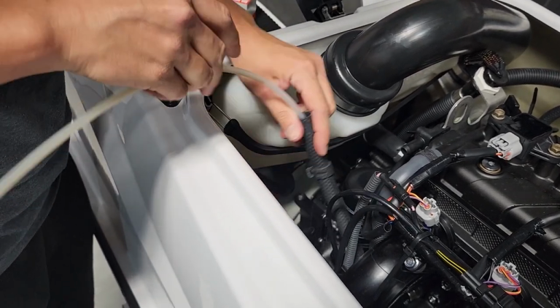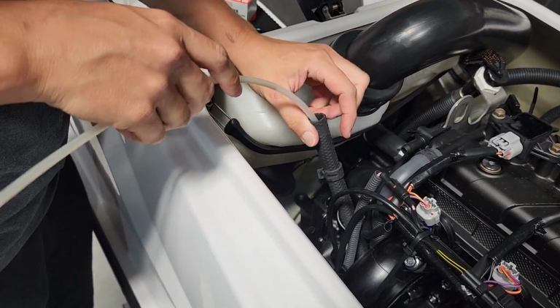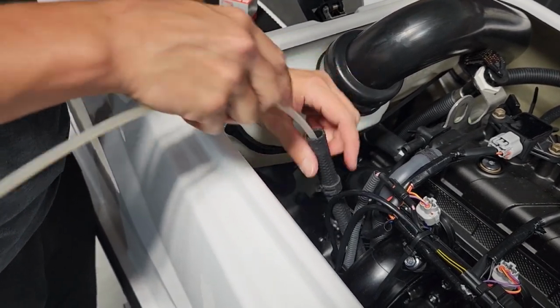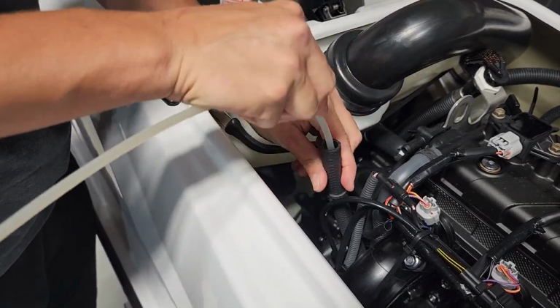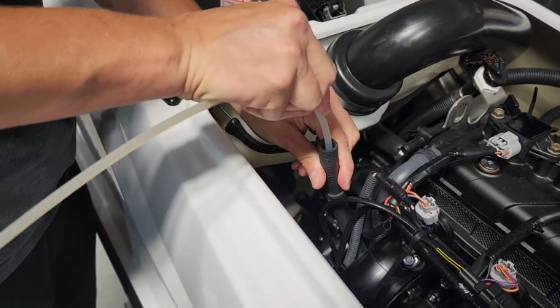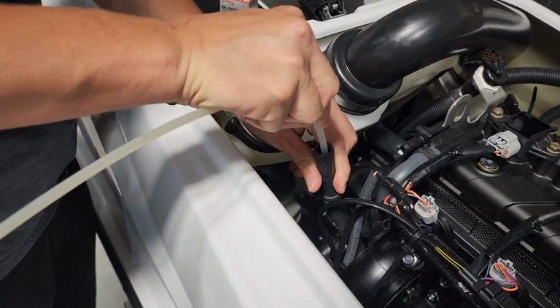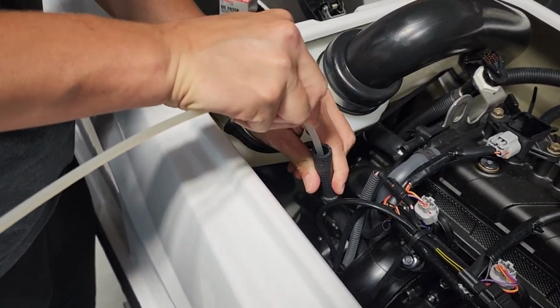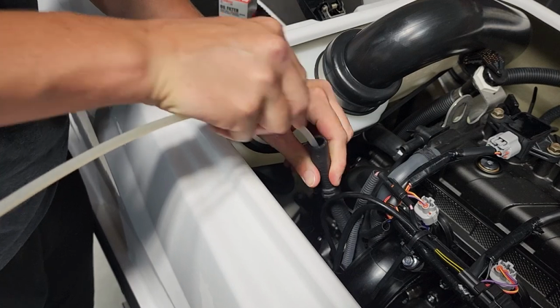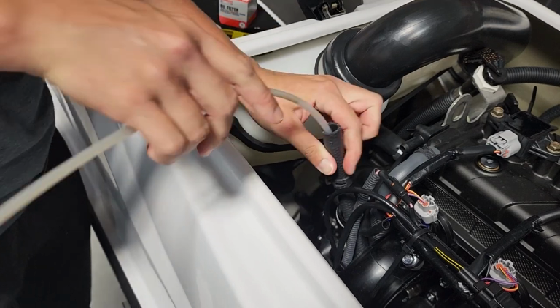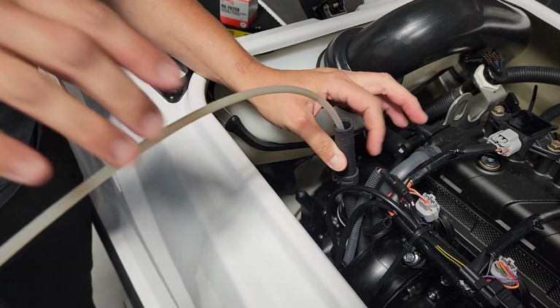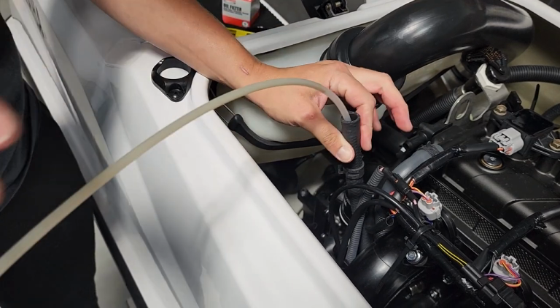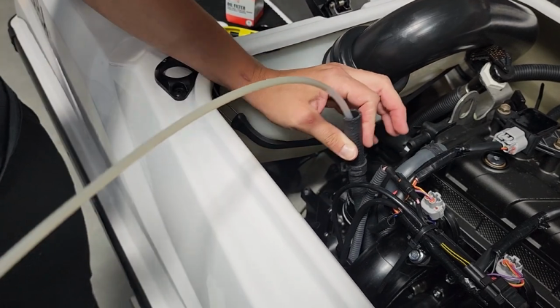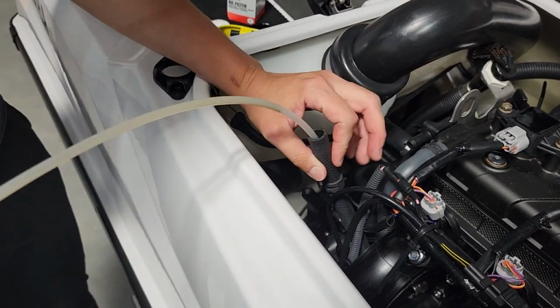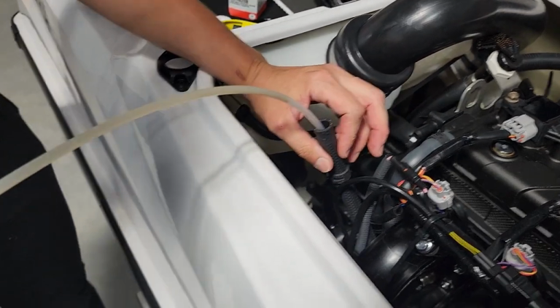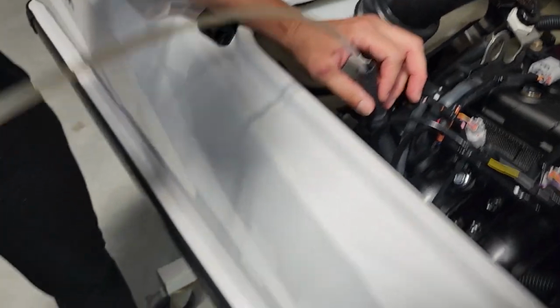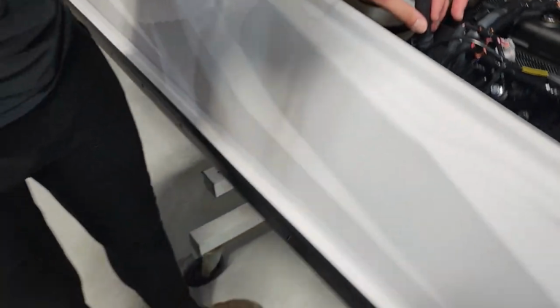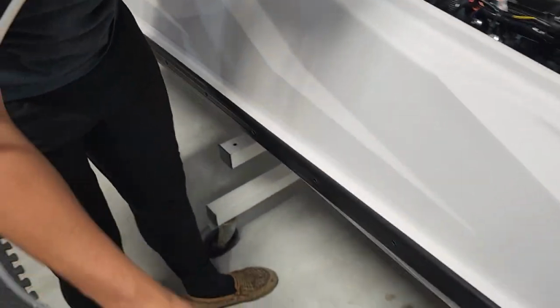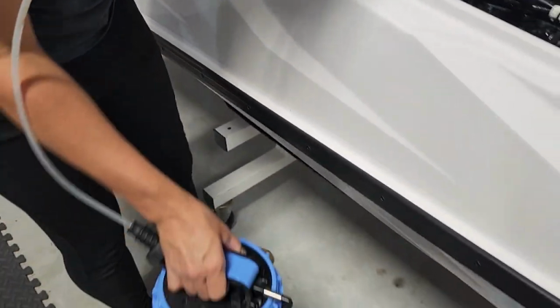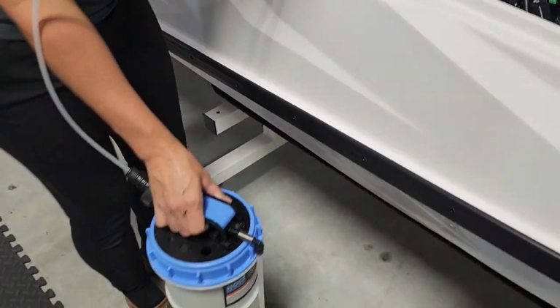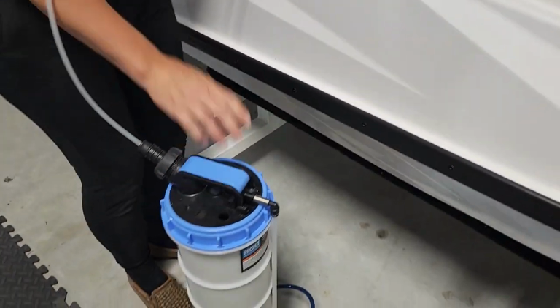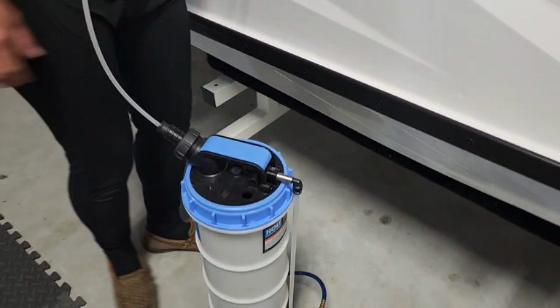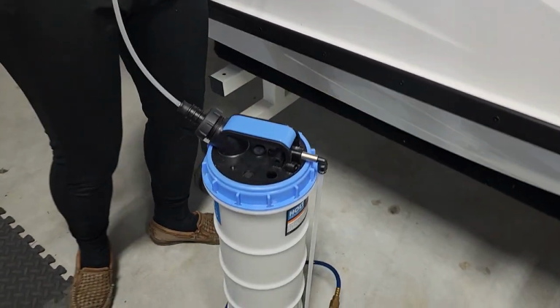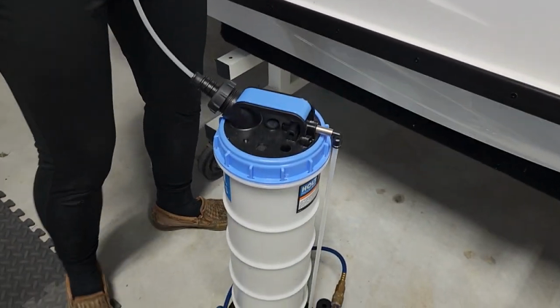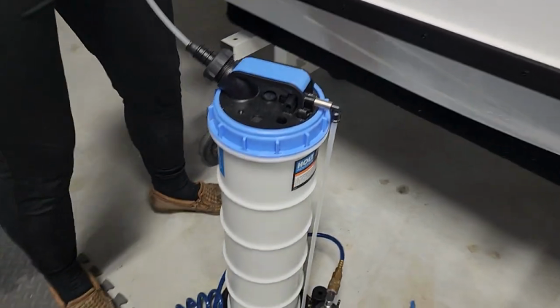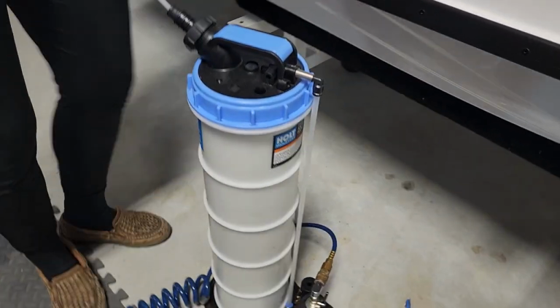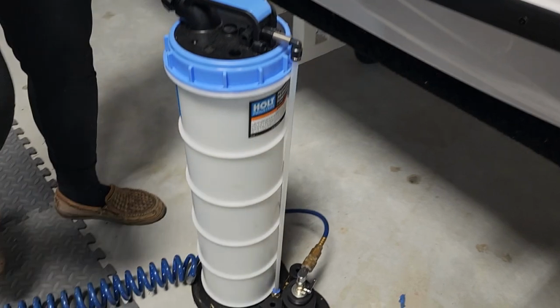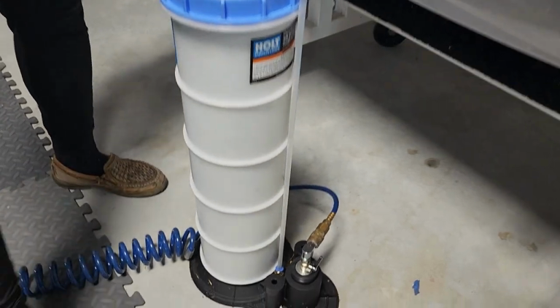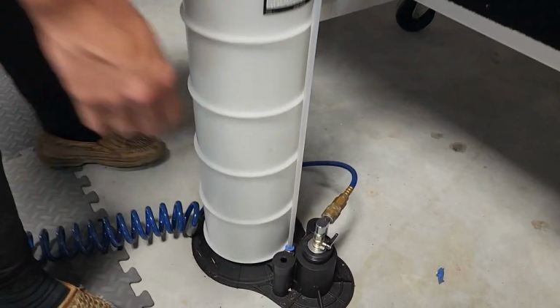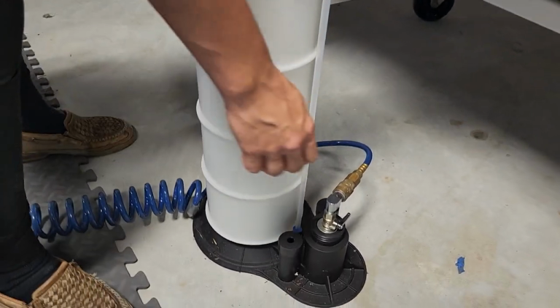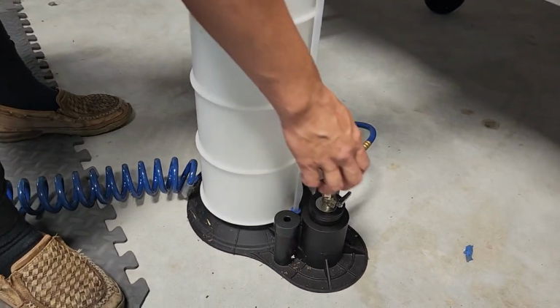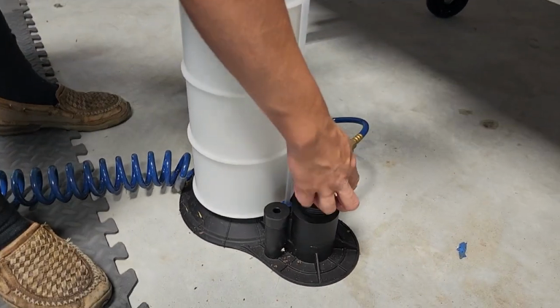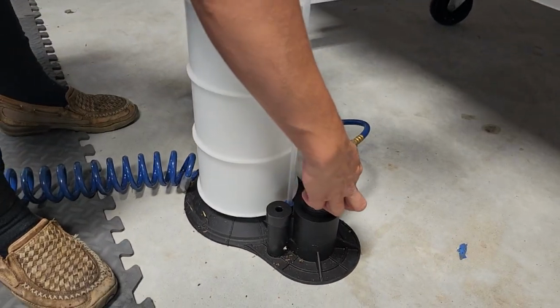Once it's bottomed out in the crankcase, go ahead and turn it on and extract the crankcase oil.